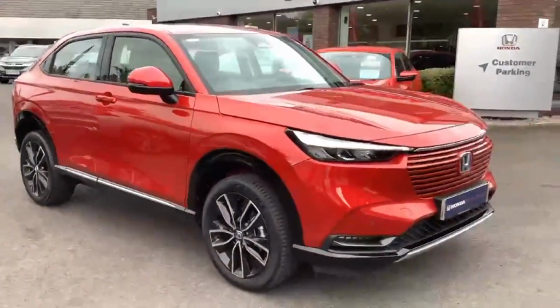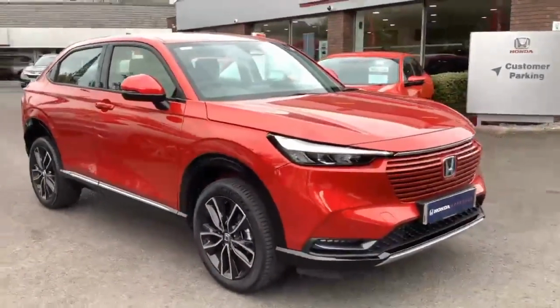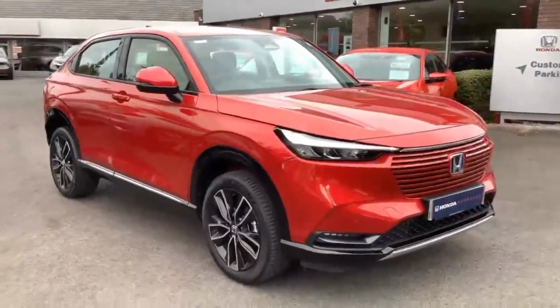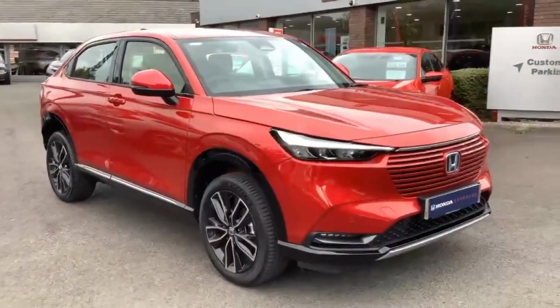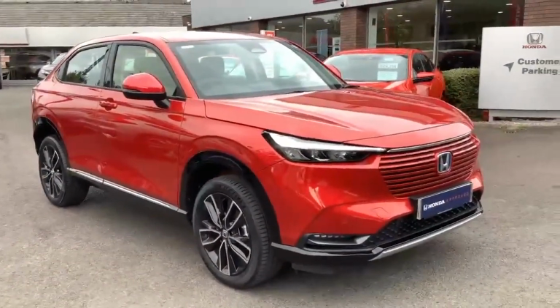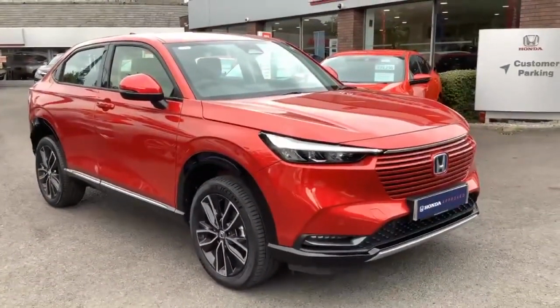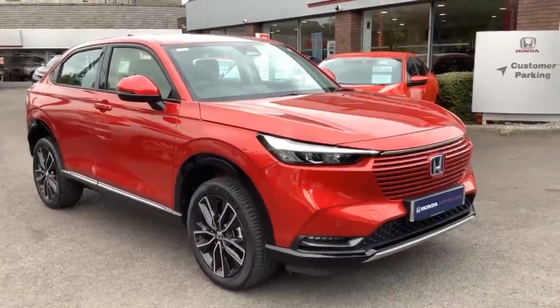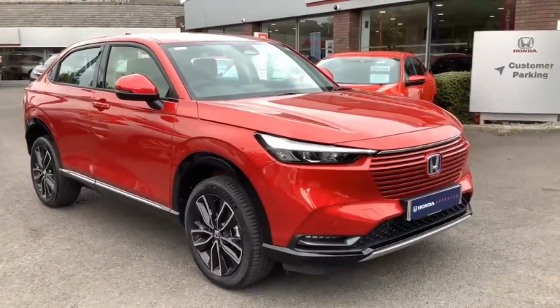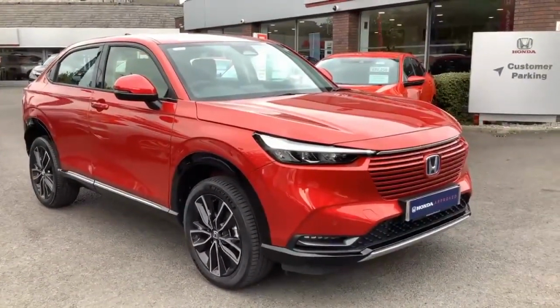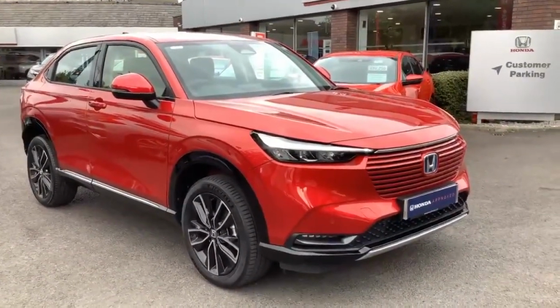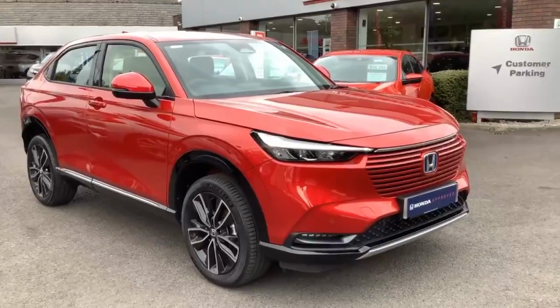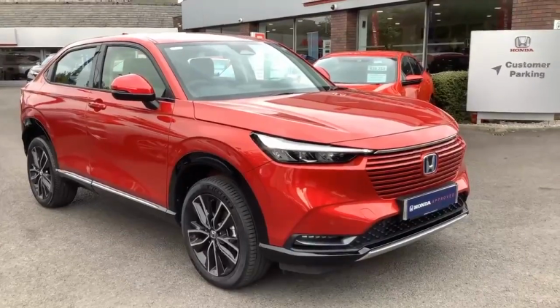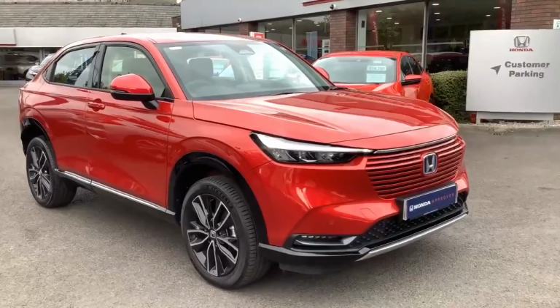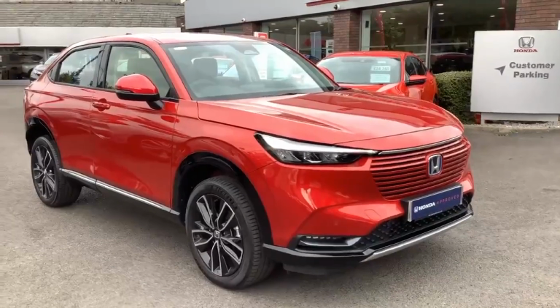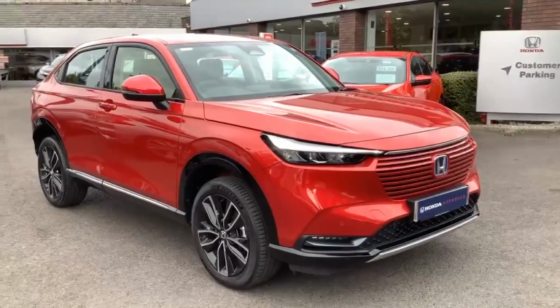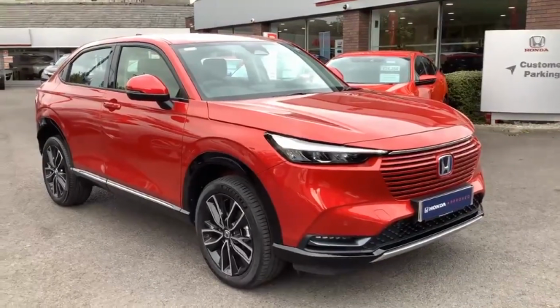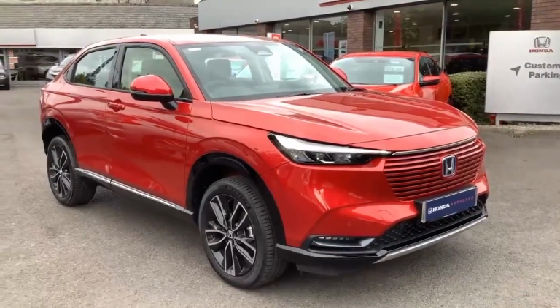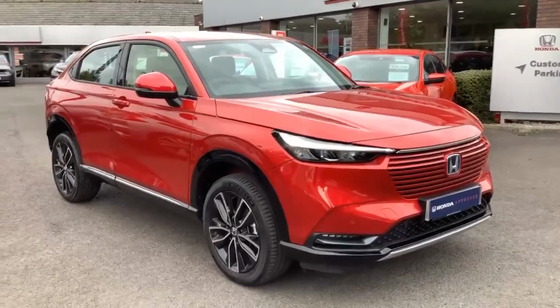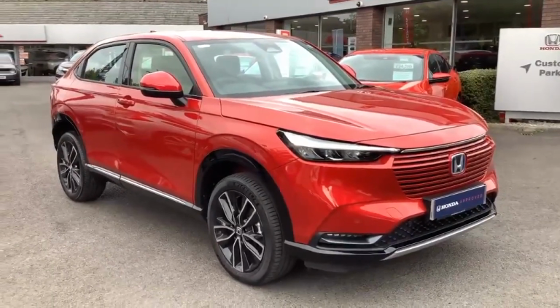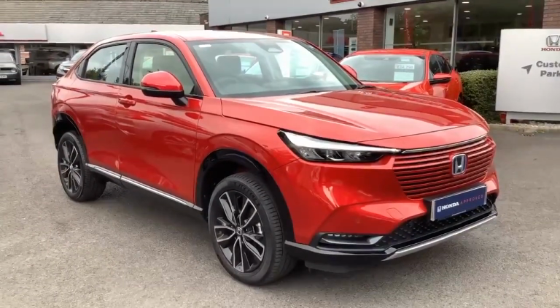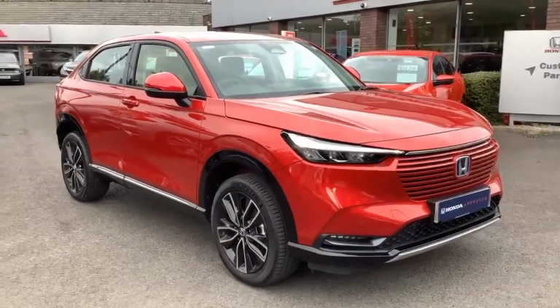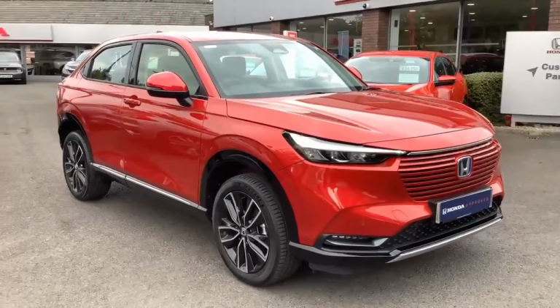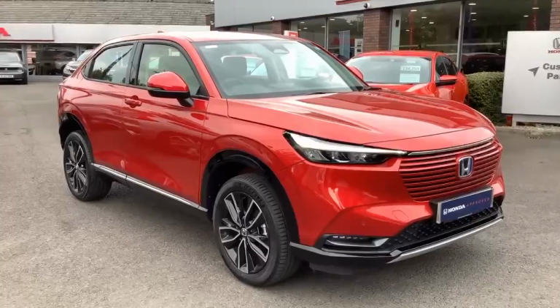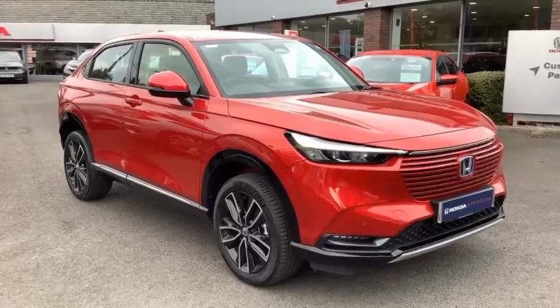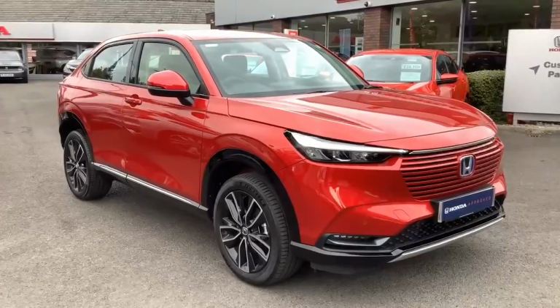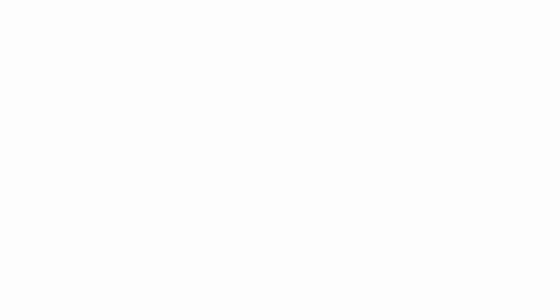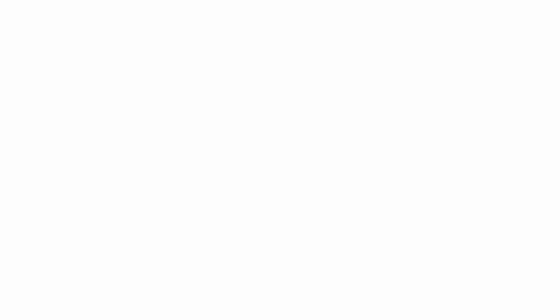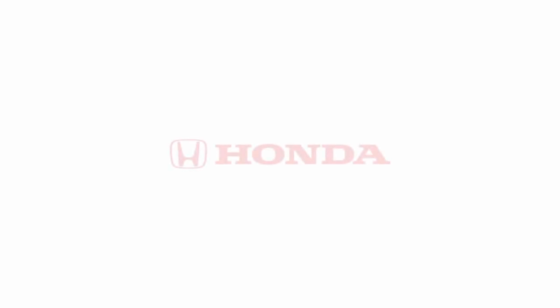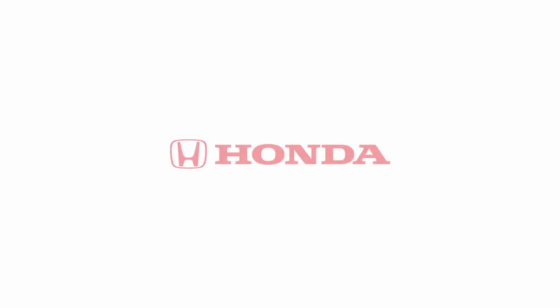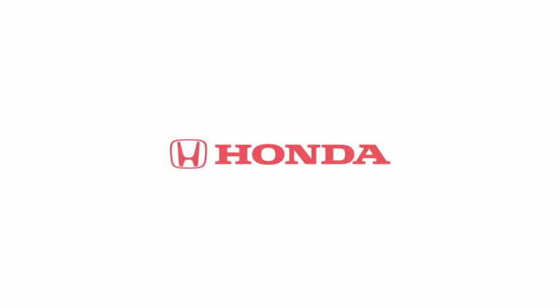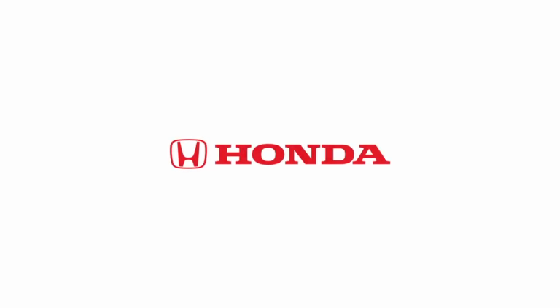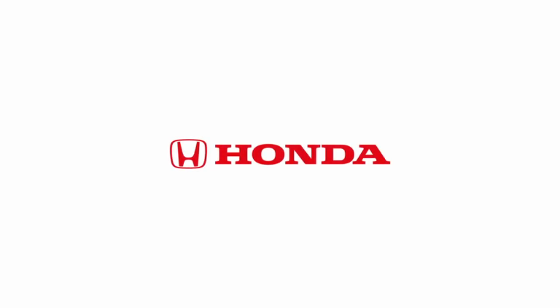So that's a brief video about this Honda HR-V 2022 Advance. For more information please get in touch or visit us at our showrooms at Clitherall or Vlatan. Thanks for watching.